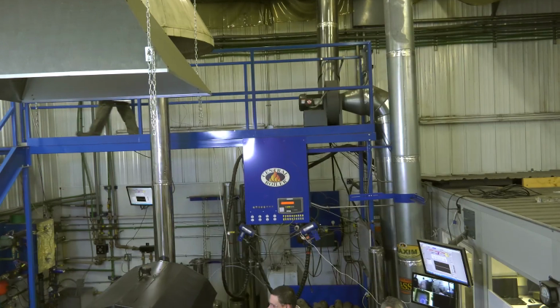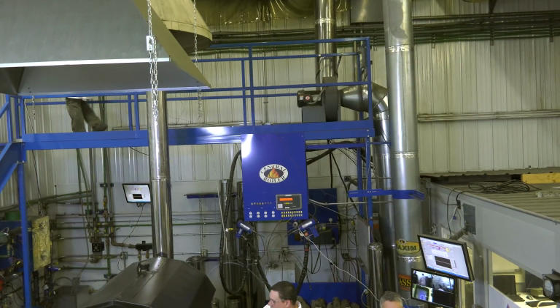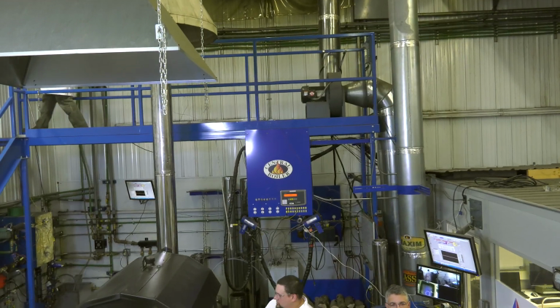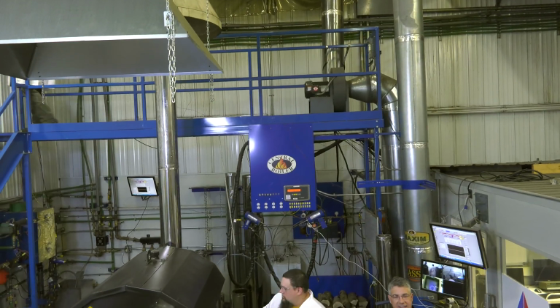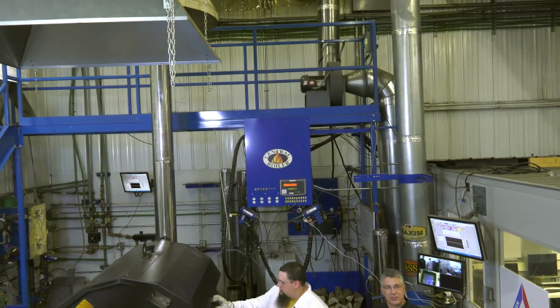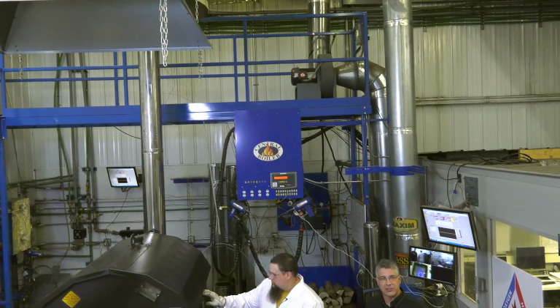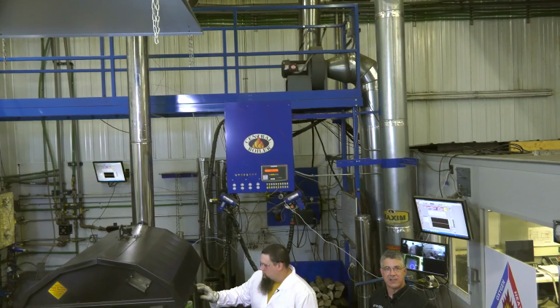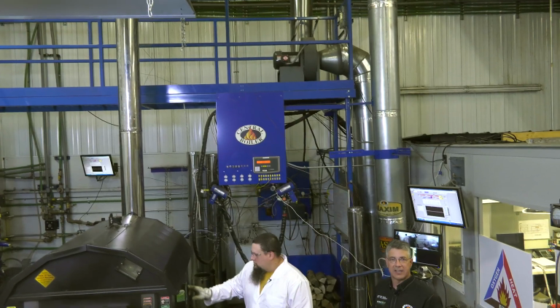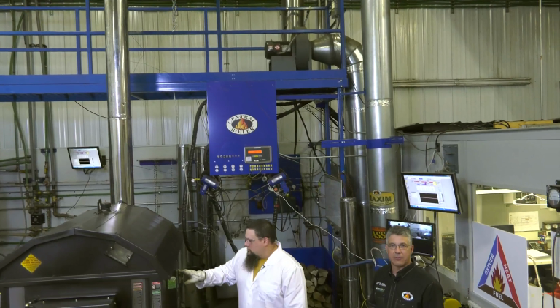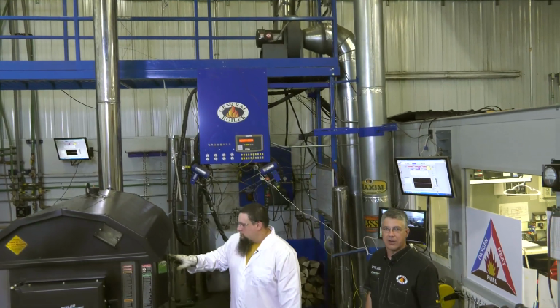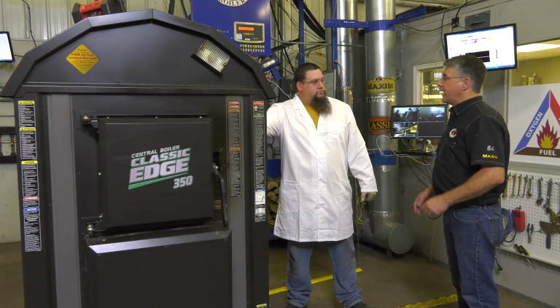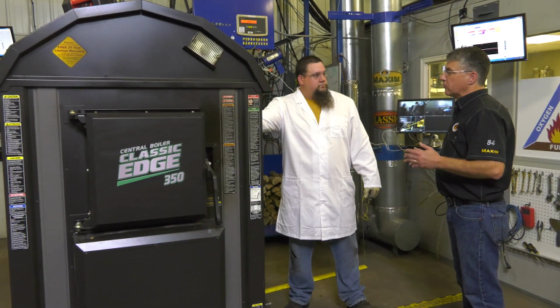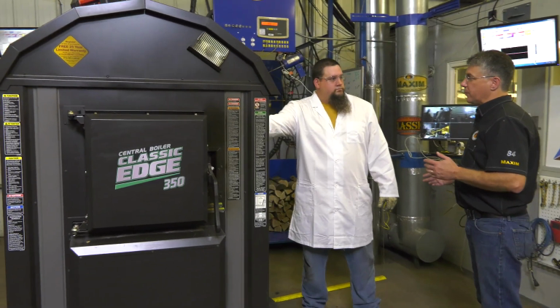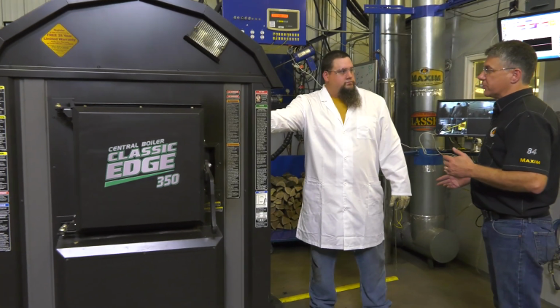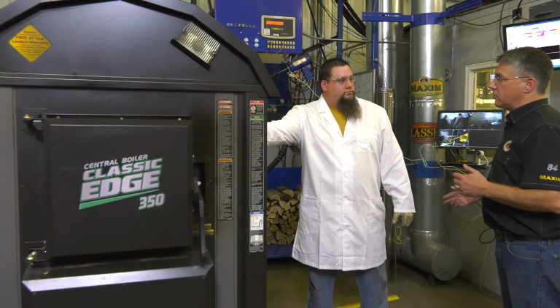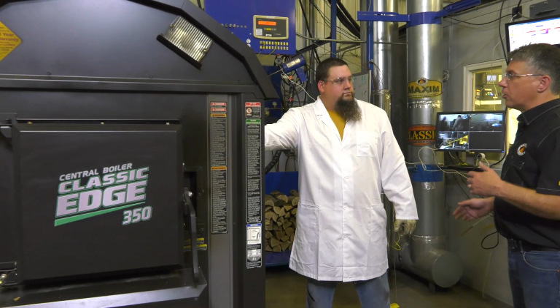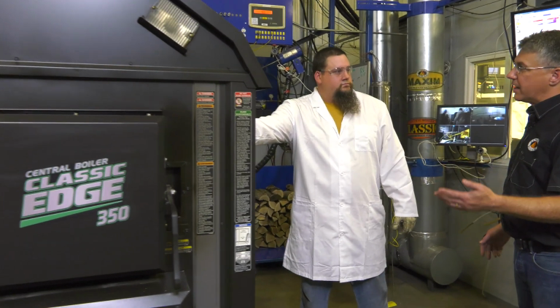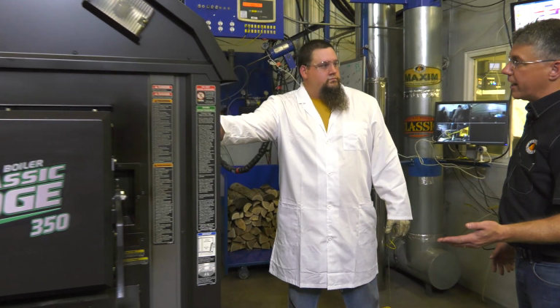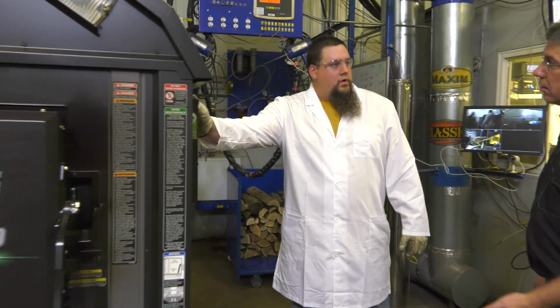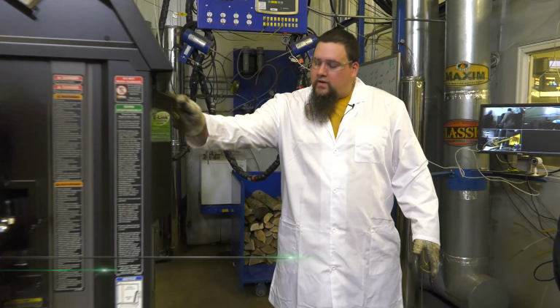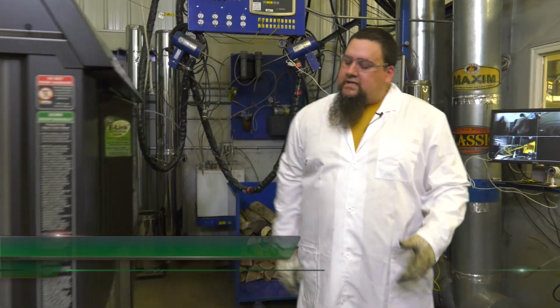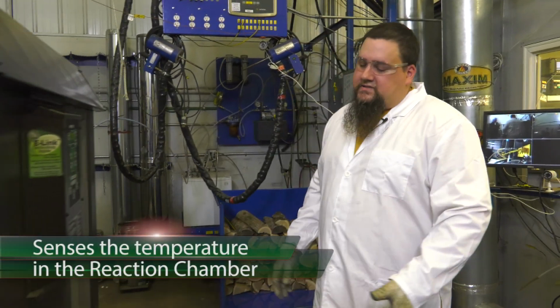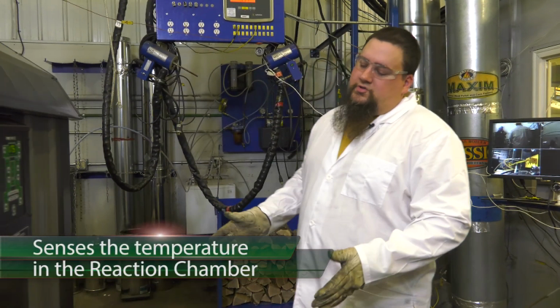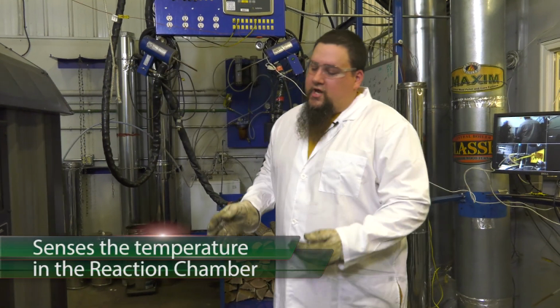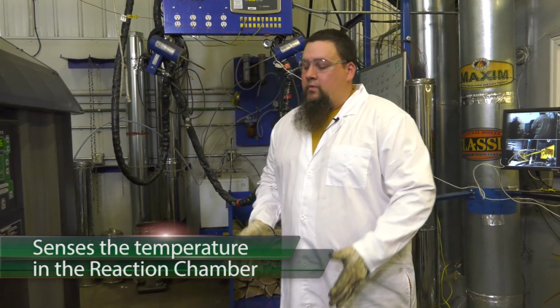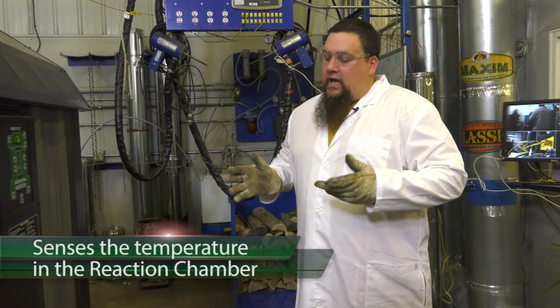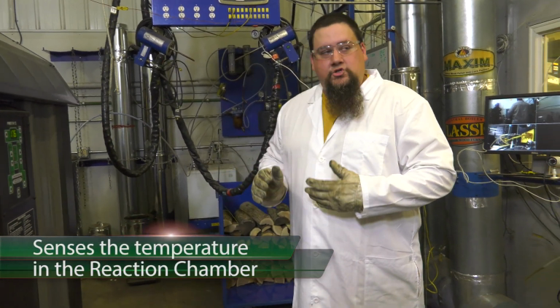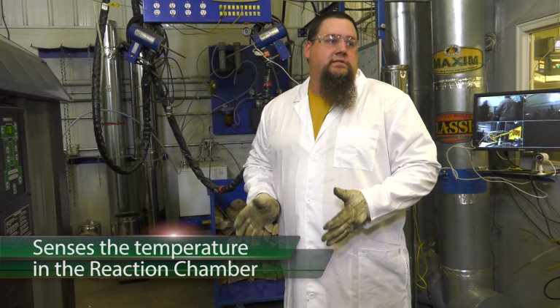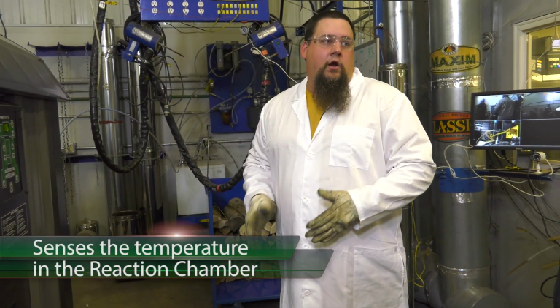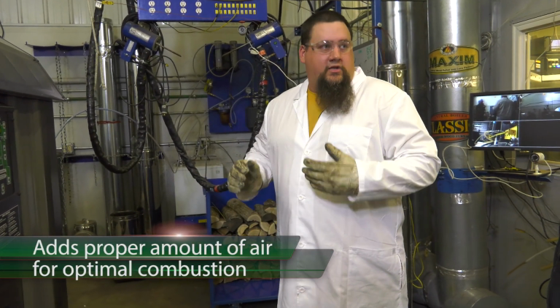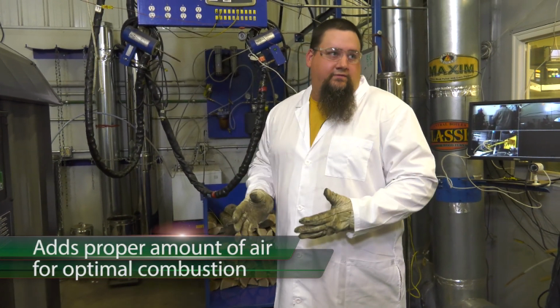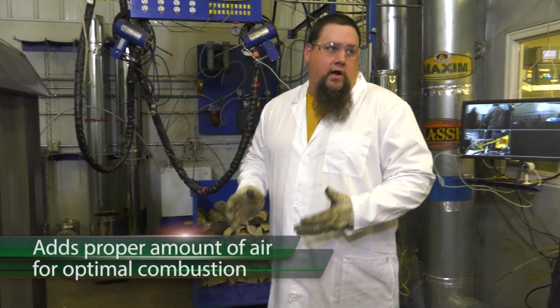To learn more, let's talk to the experts in our research and development test laboratory. Alex, how does the Combustion Controller know when to add more air? Well, Mark, it's constantly sensing the temperature in the reaction chamber and adding just enough air to complete the fire triangle.